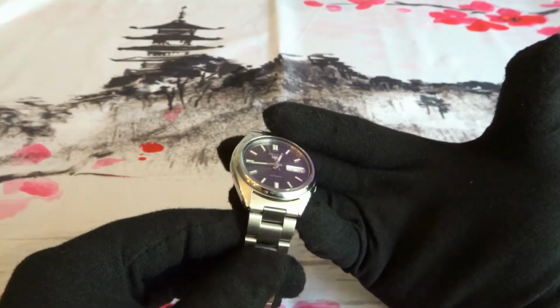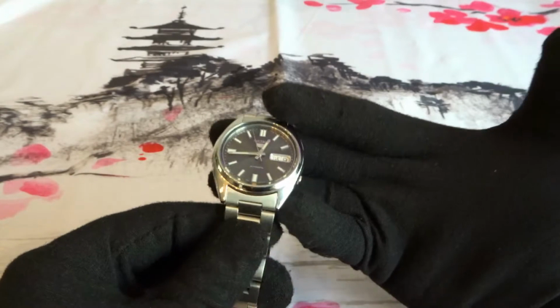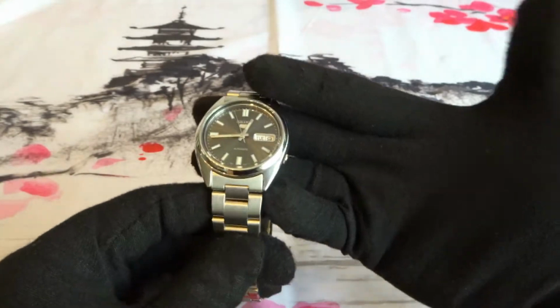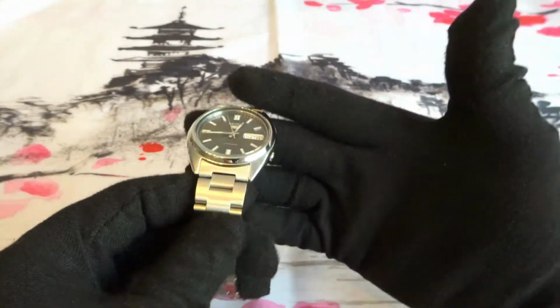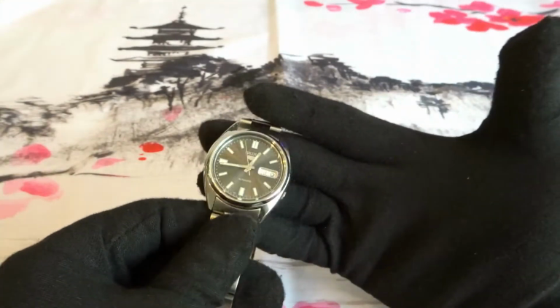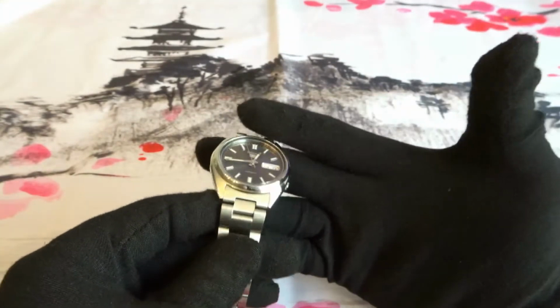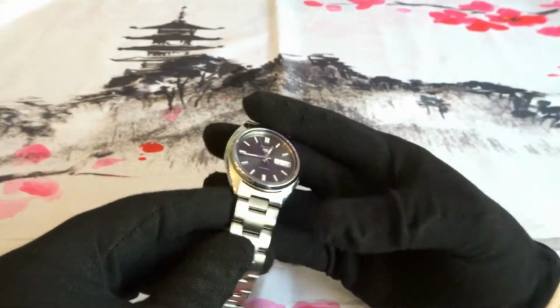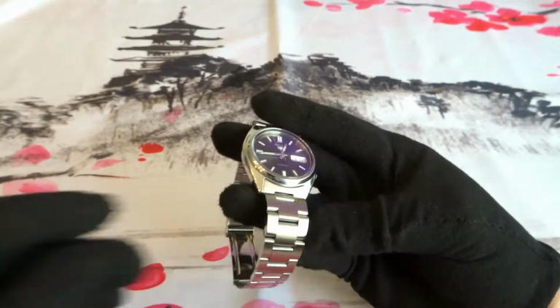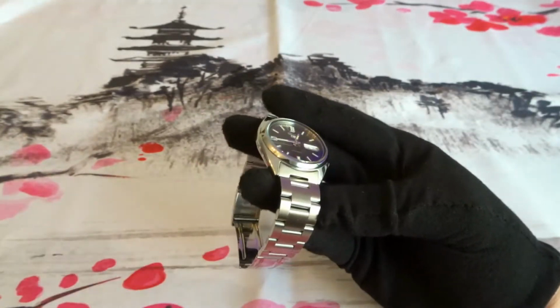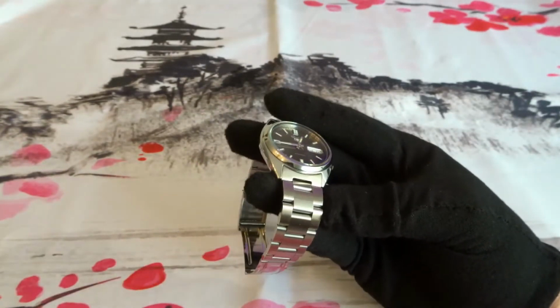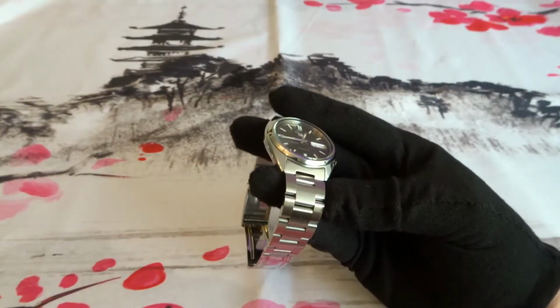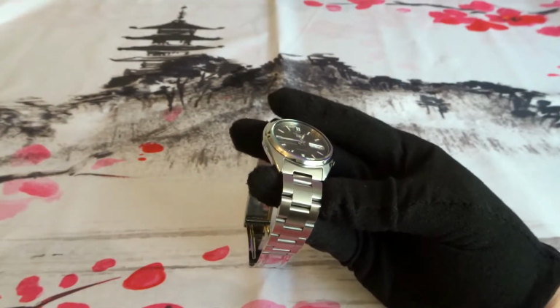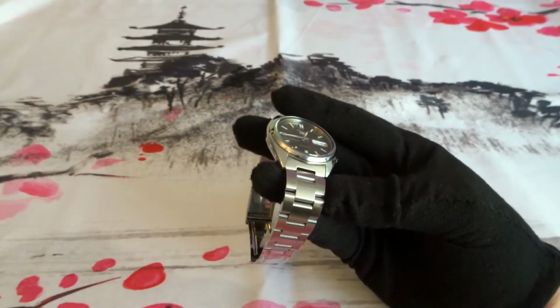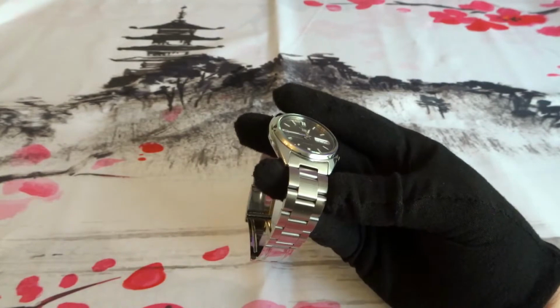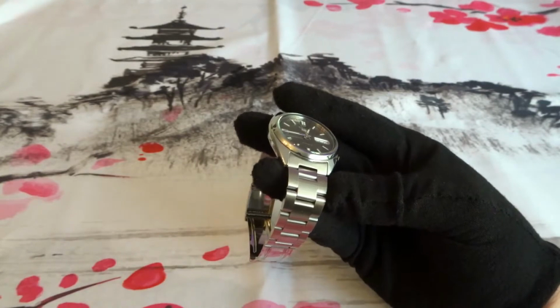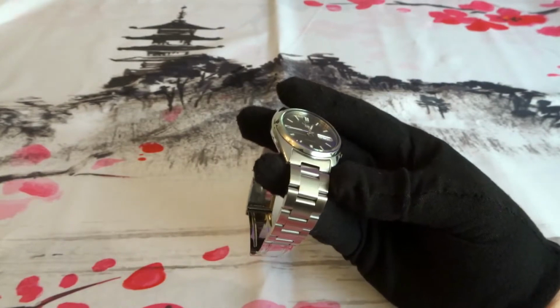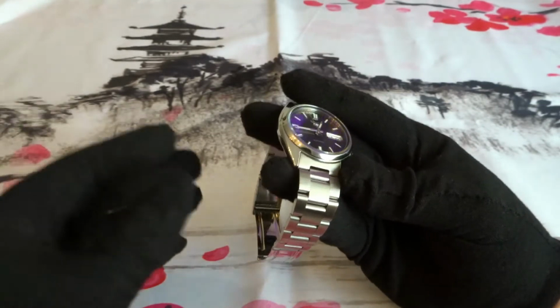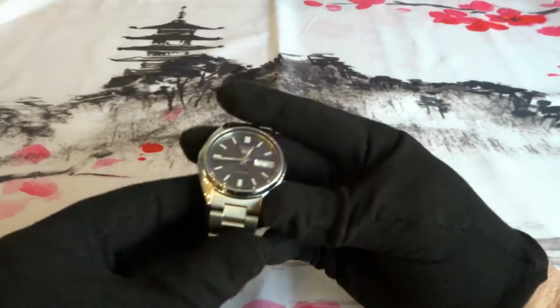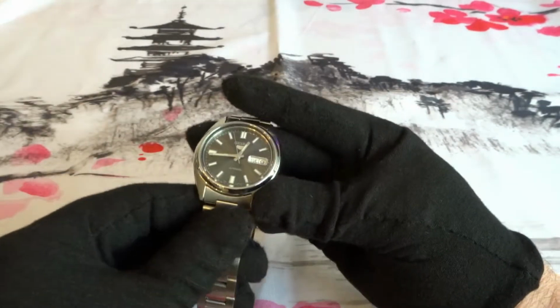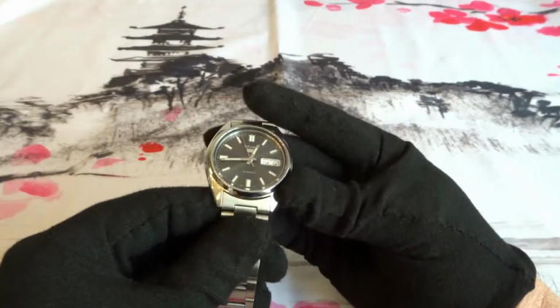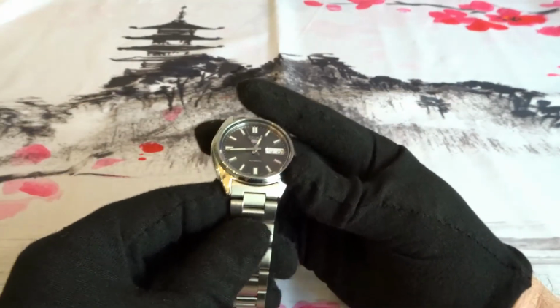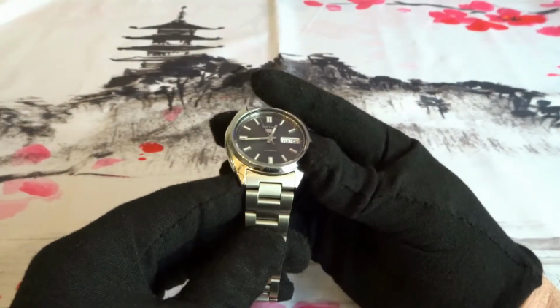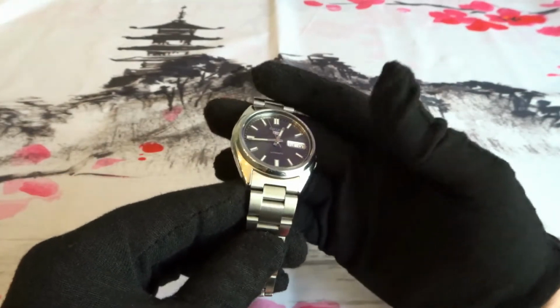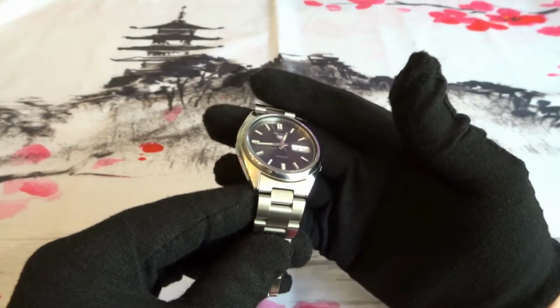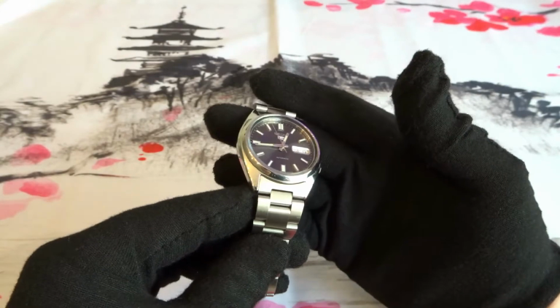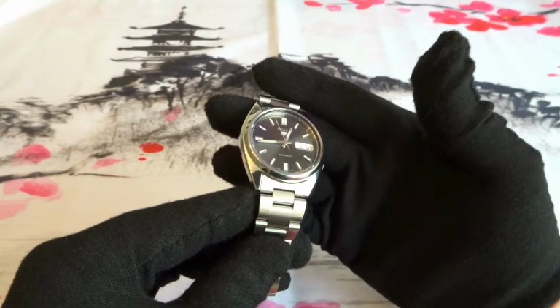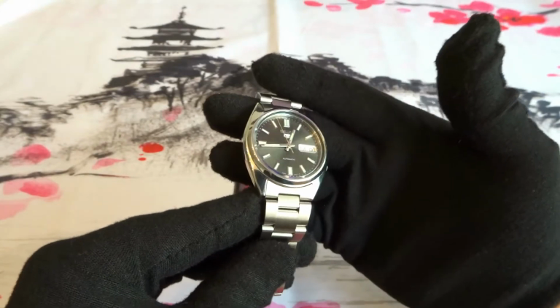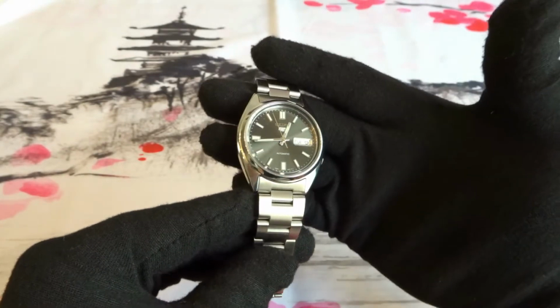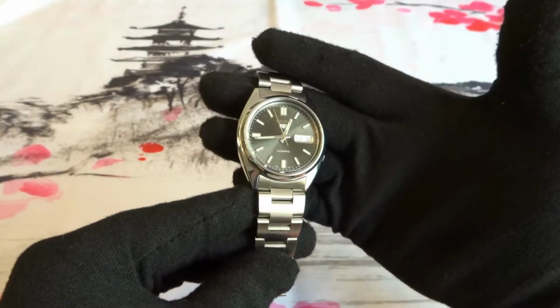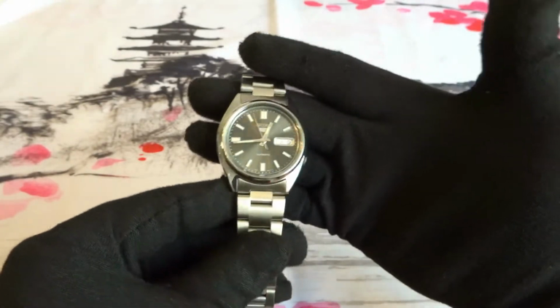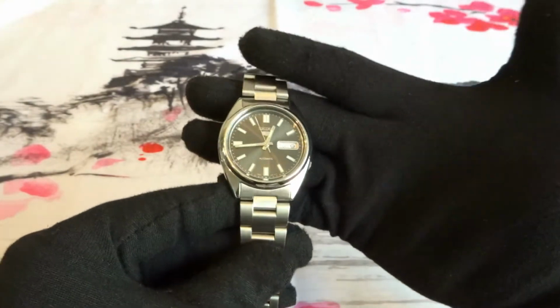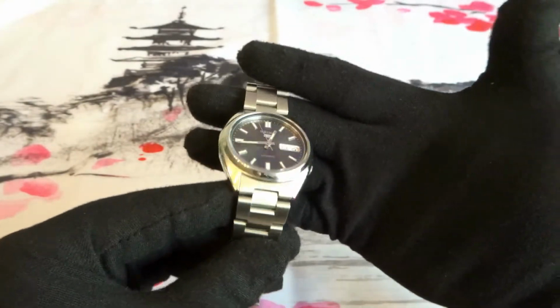I'll only cover basic specs and basic information: how did I obtain the watch, why did I buy that particular watch, have I made any changes or modifications to it, and would I consider selling the watch?